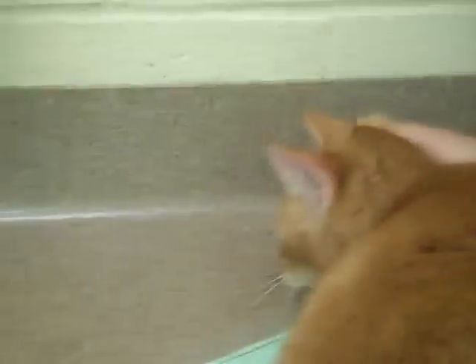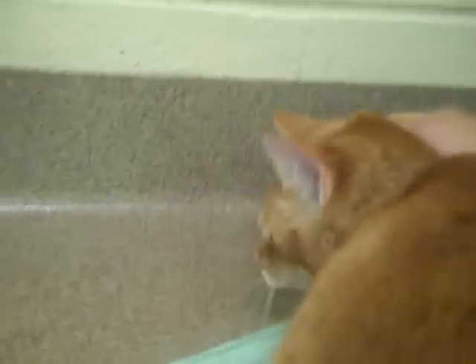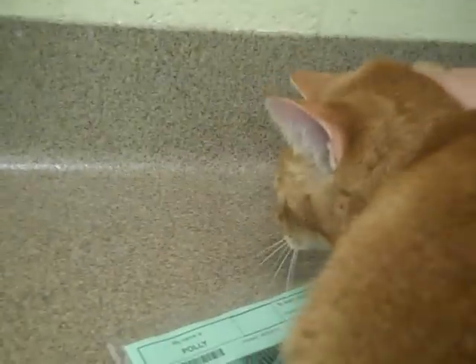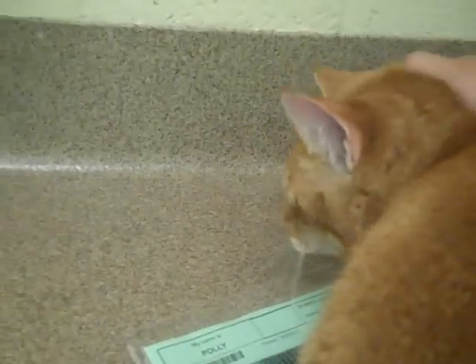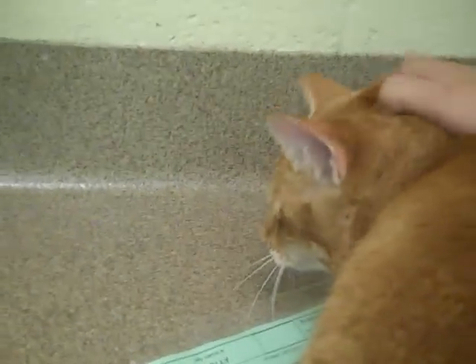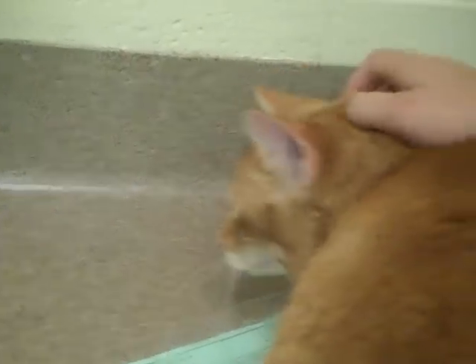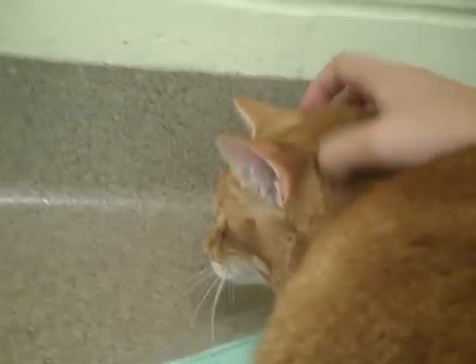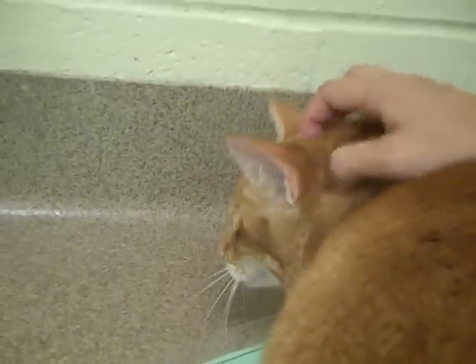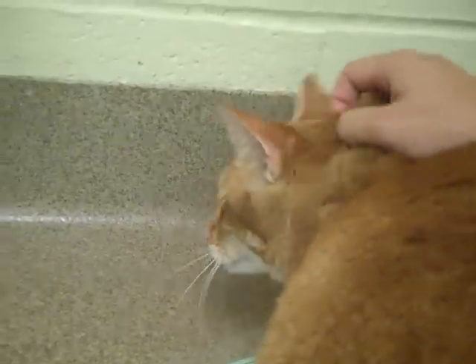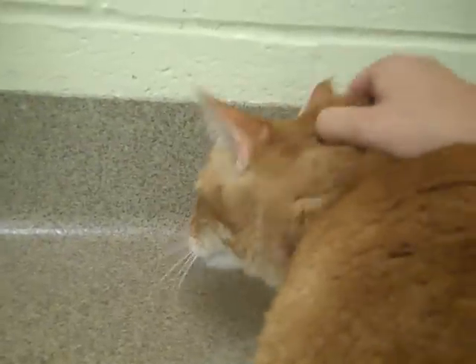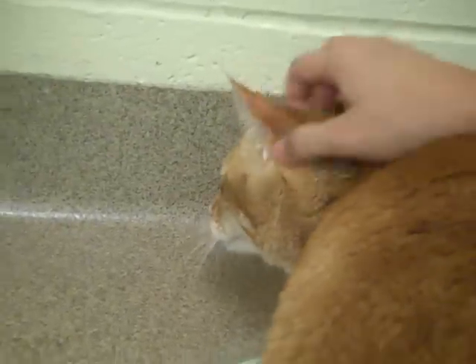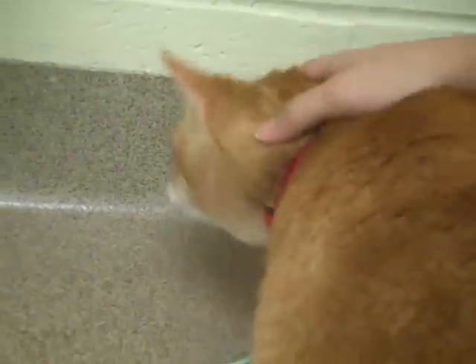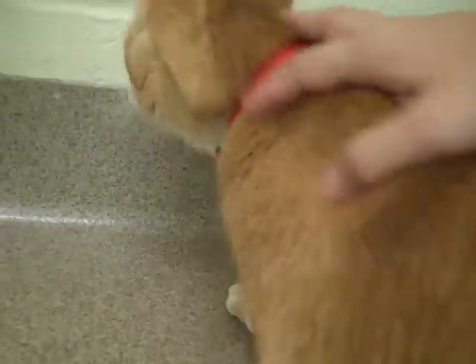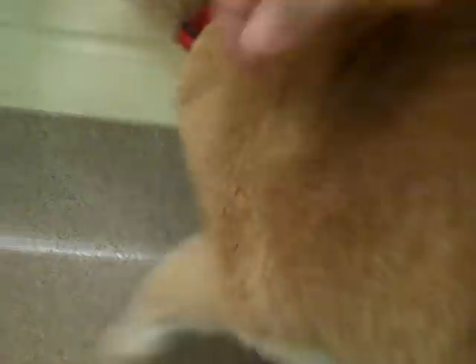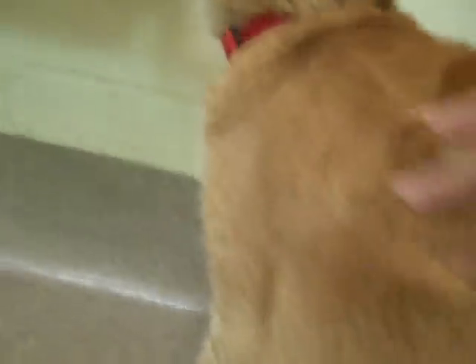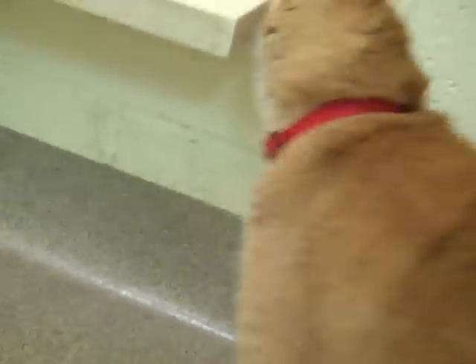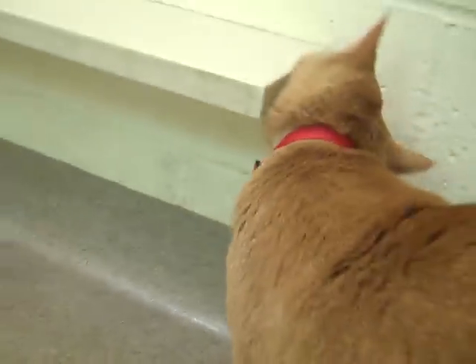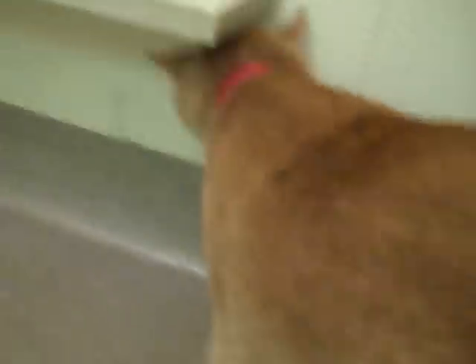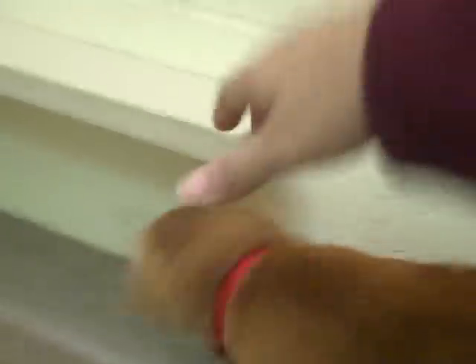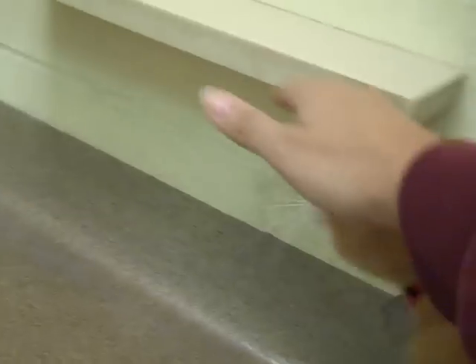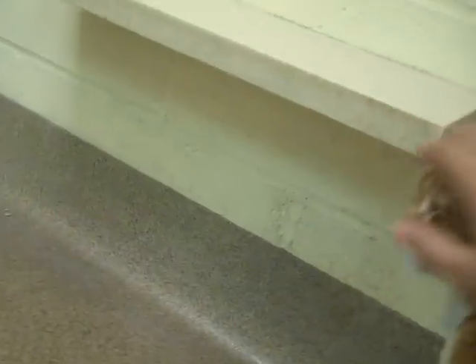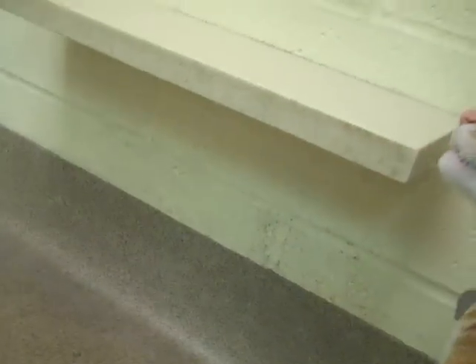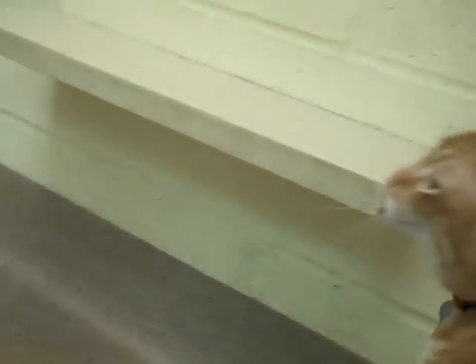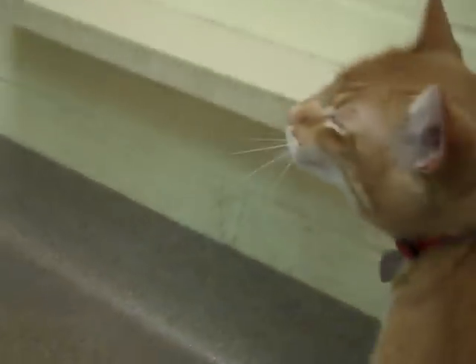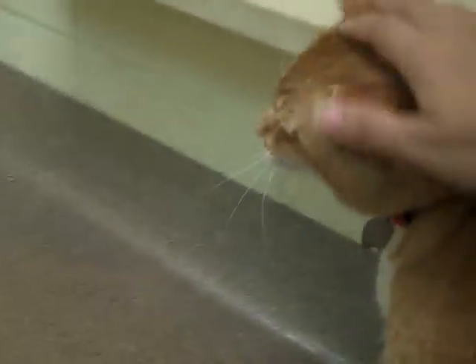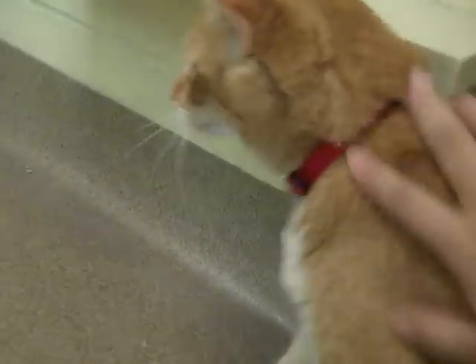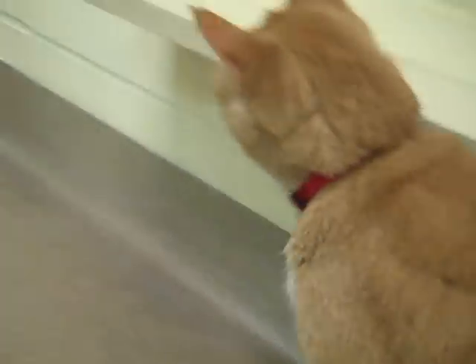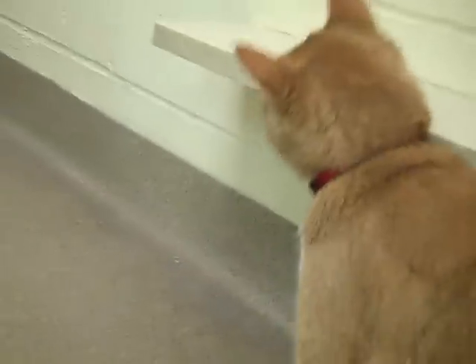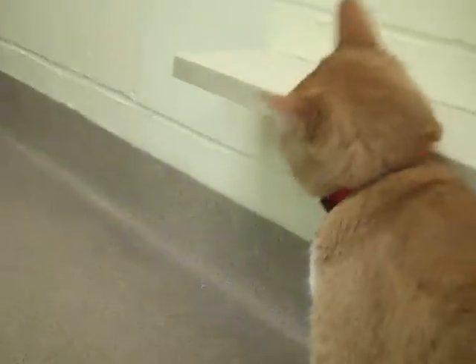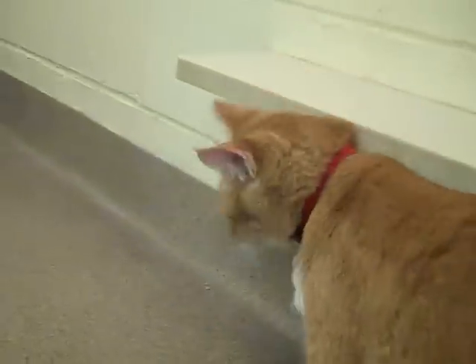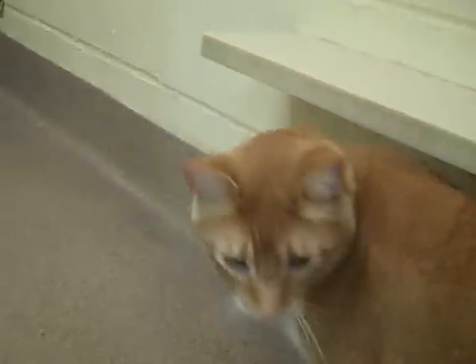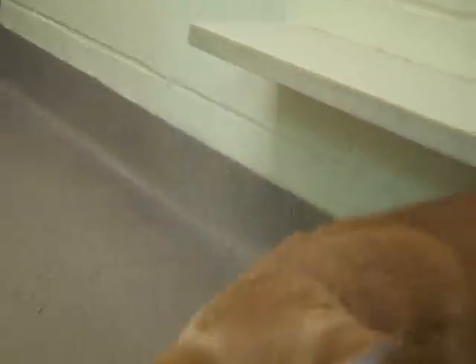She's also declawed — declawed in all four of her paws — so if you're looking for a declawed cat, that's definitely something to consider. She needs to be an indoor cat since she has no means of protection.